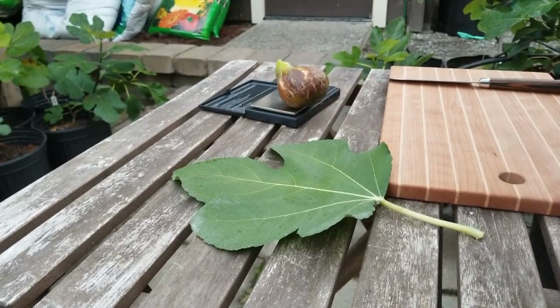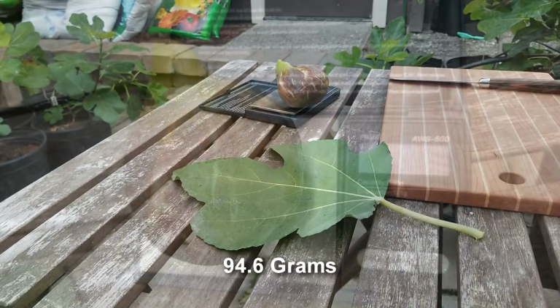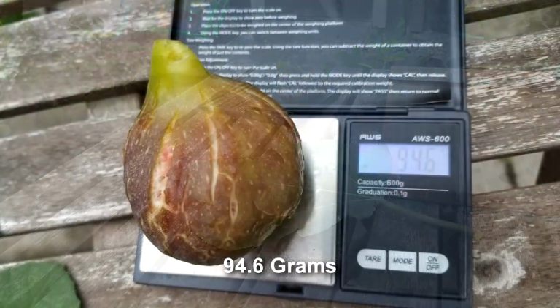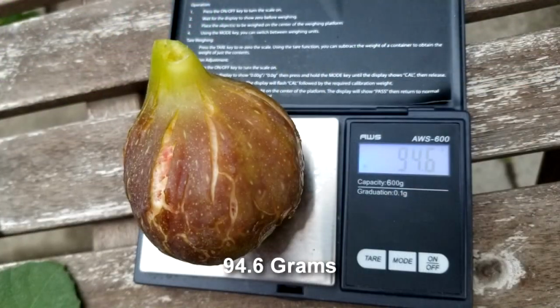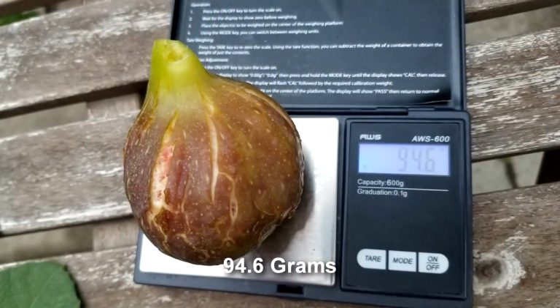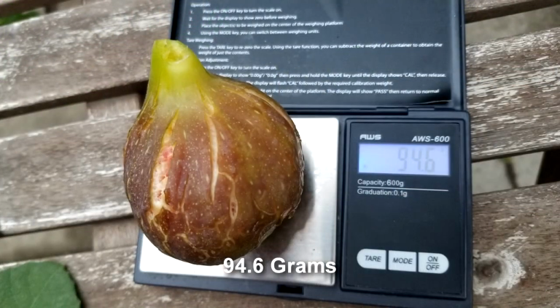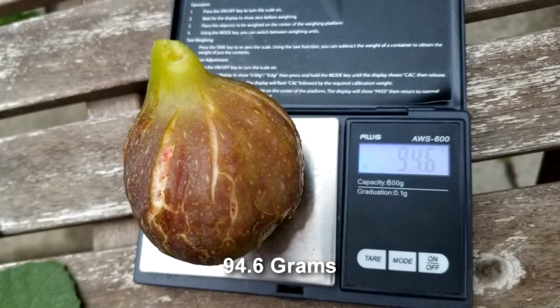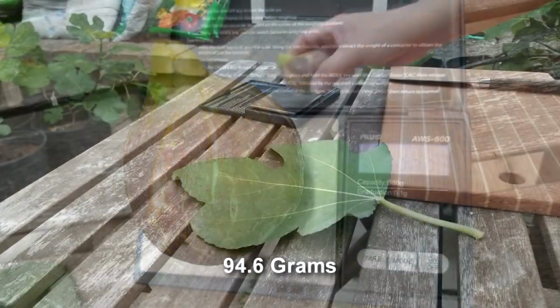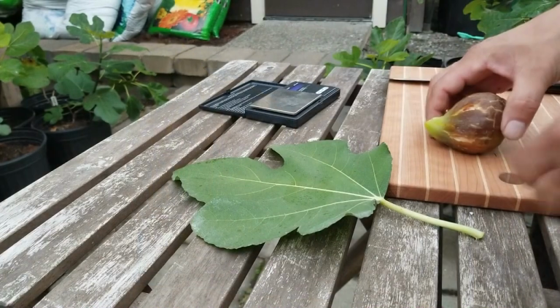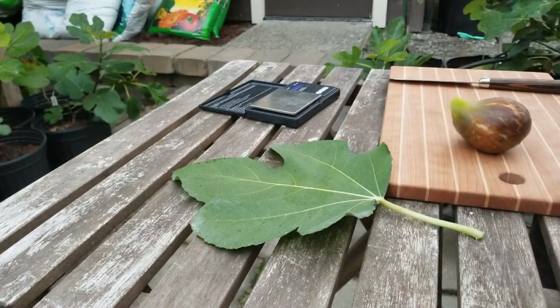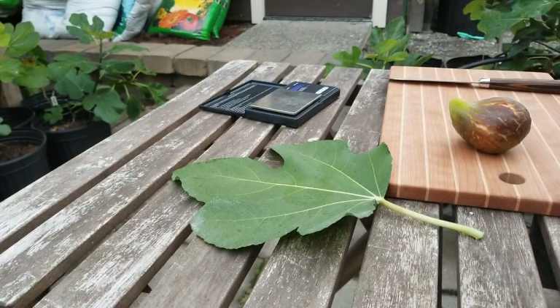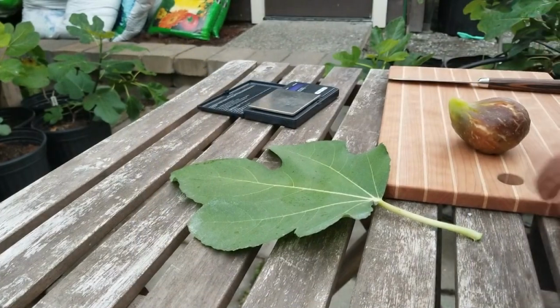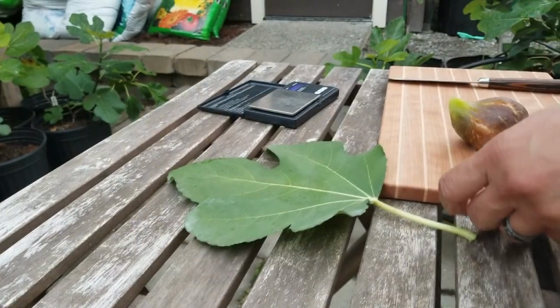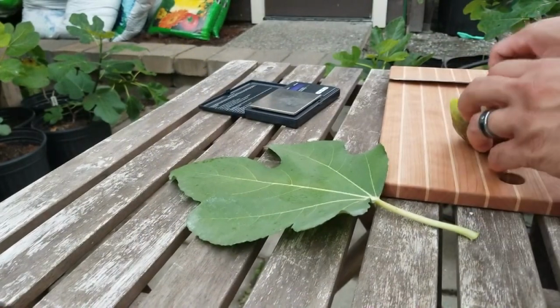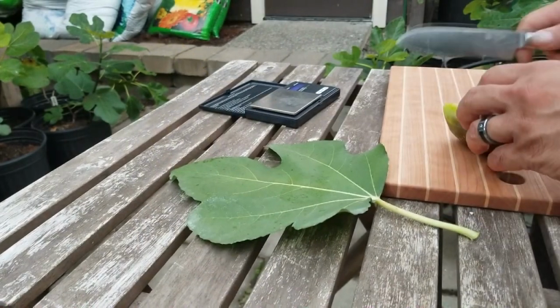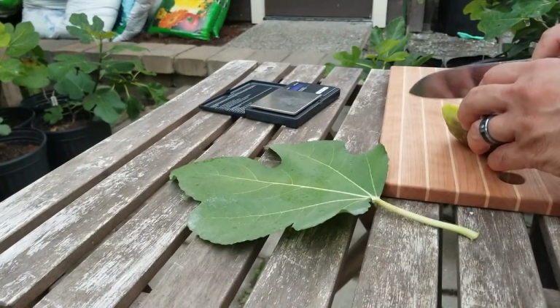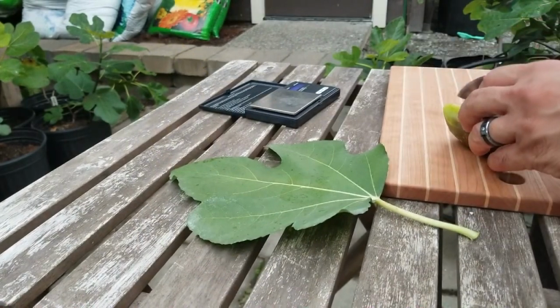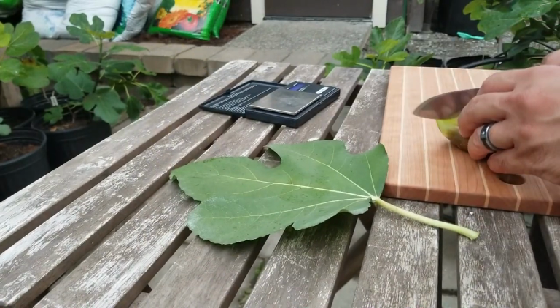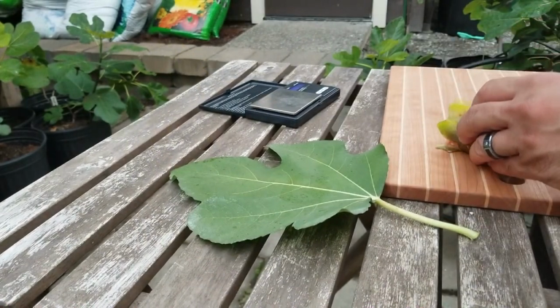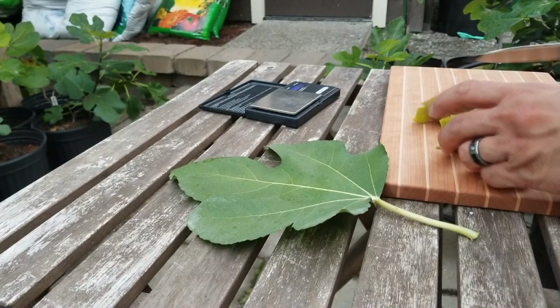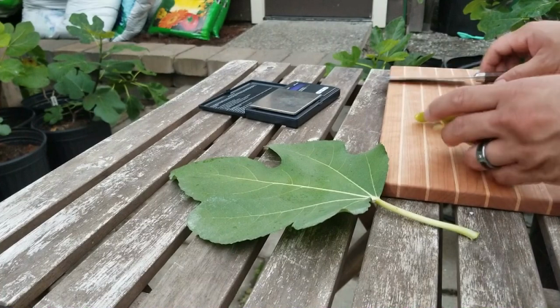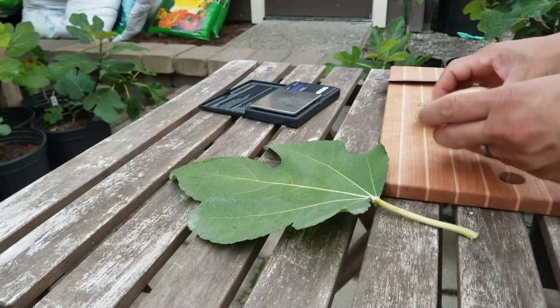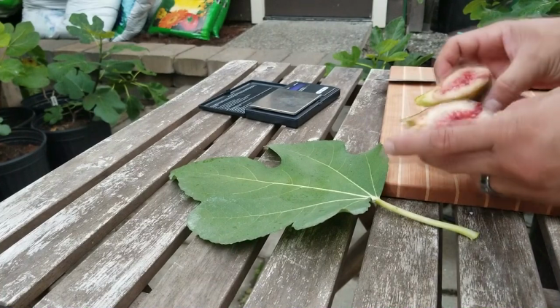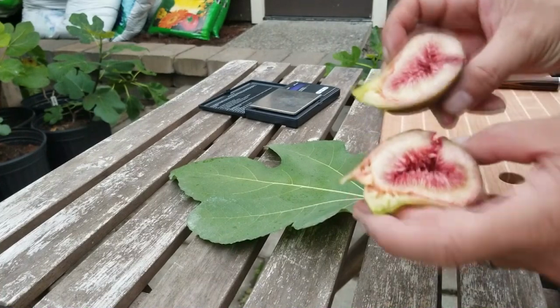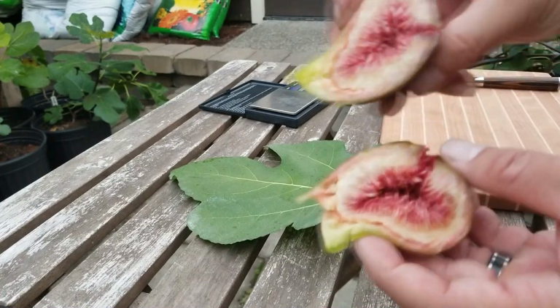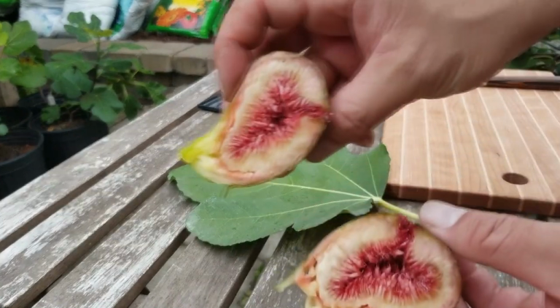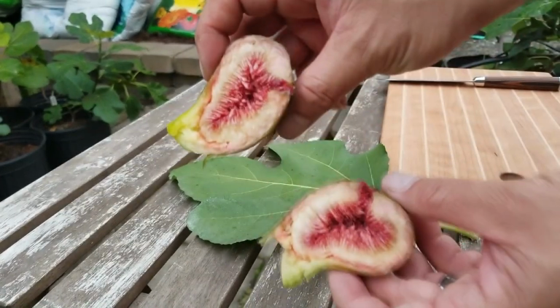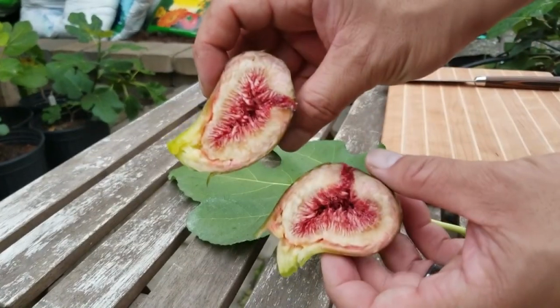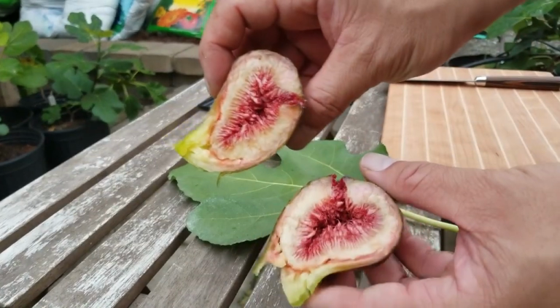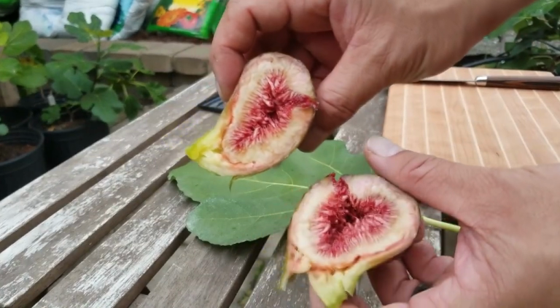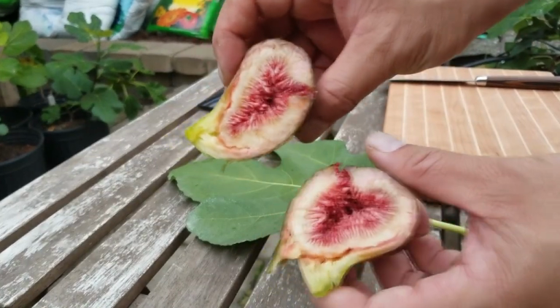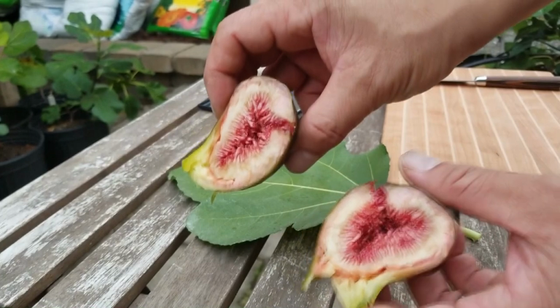That is 94, almost 95 grams. Let's cut him open and see — wow, look at that. It's an interesting shape — whoa, look at this.